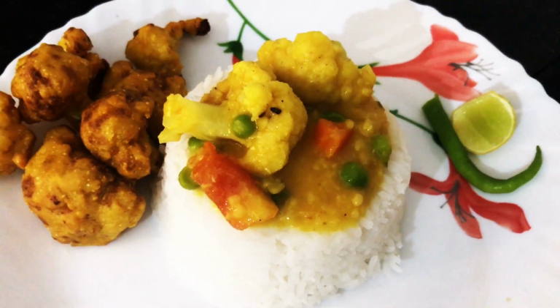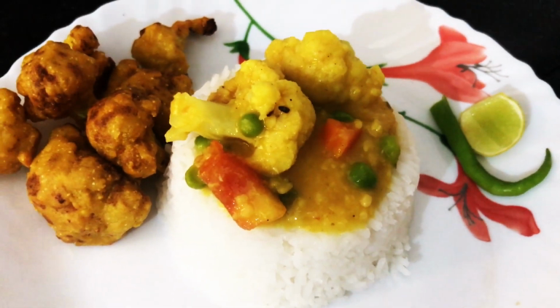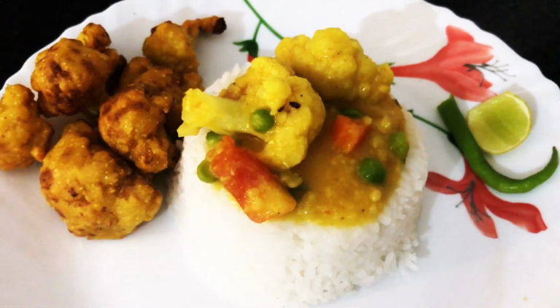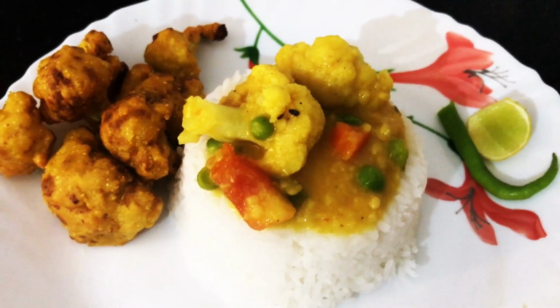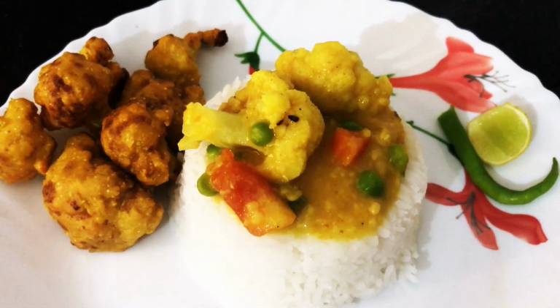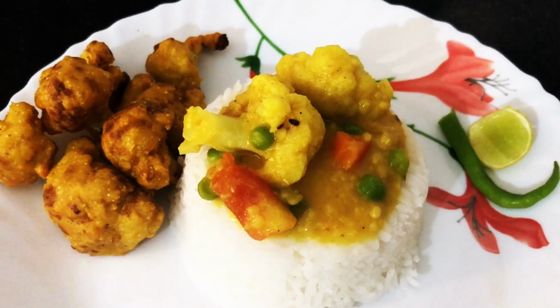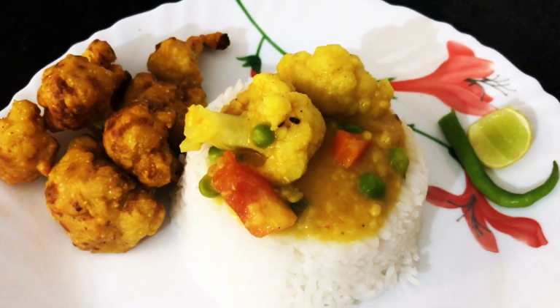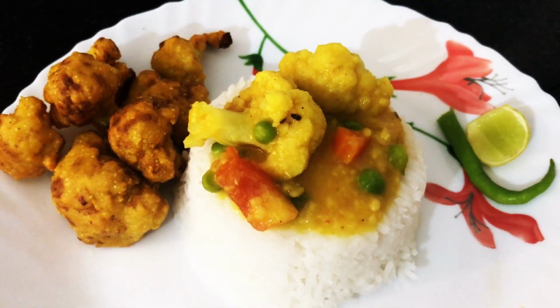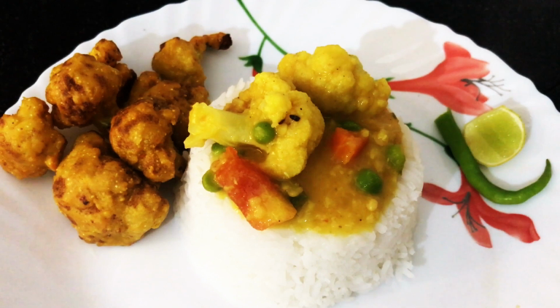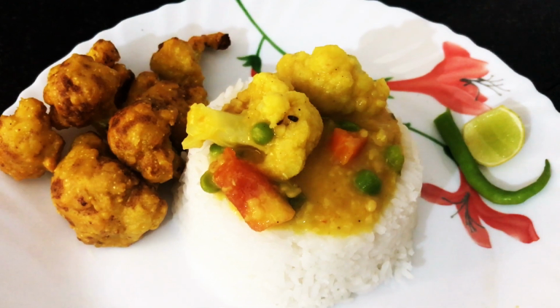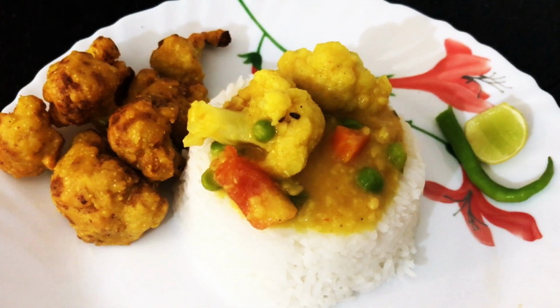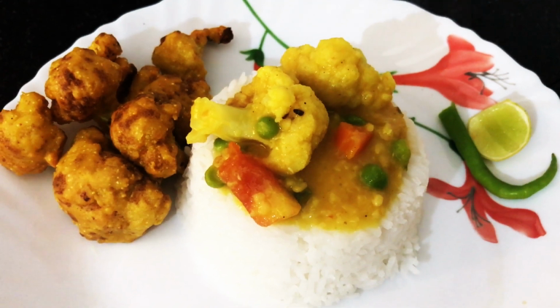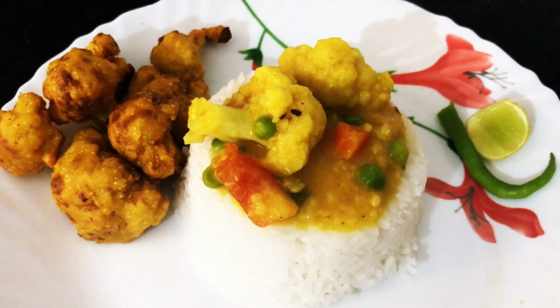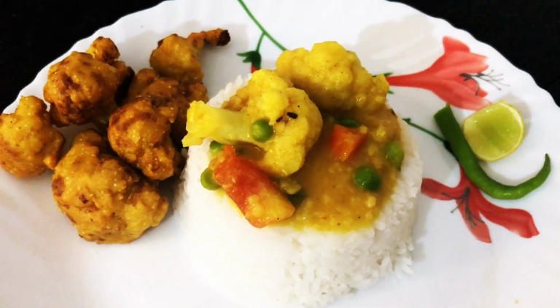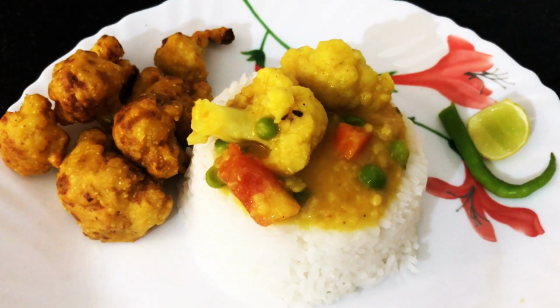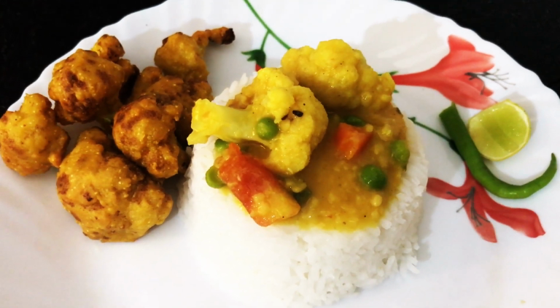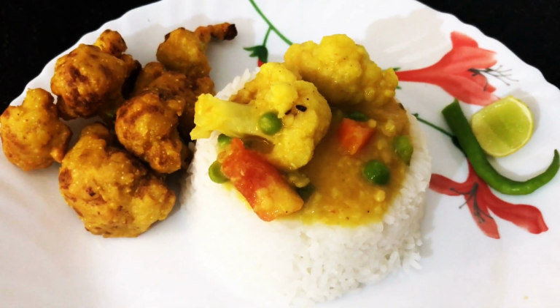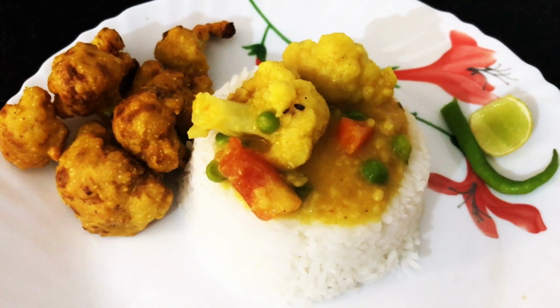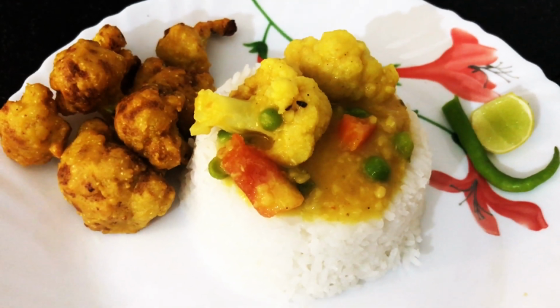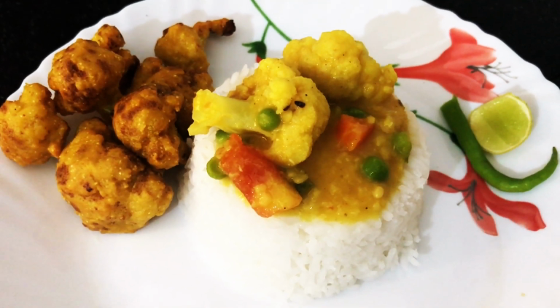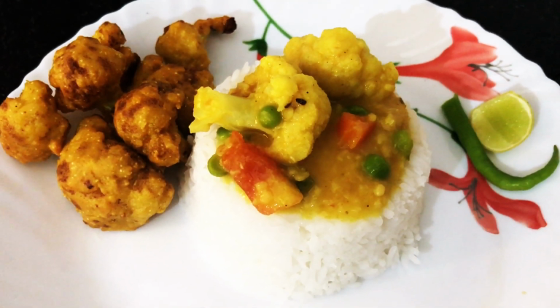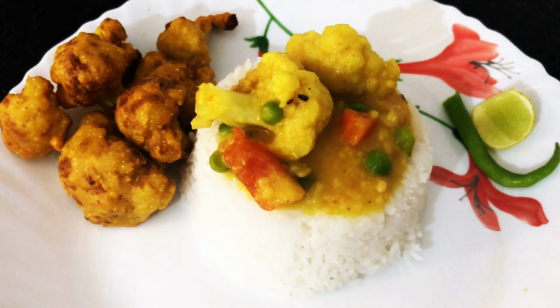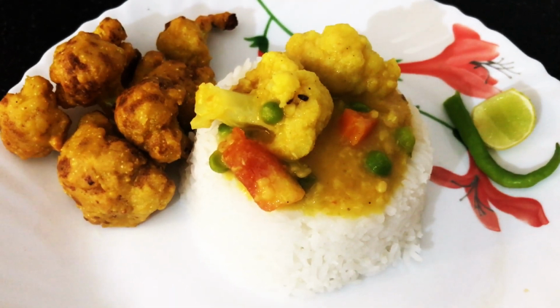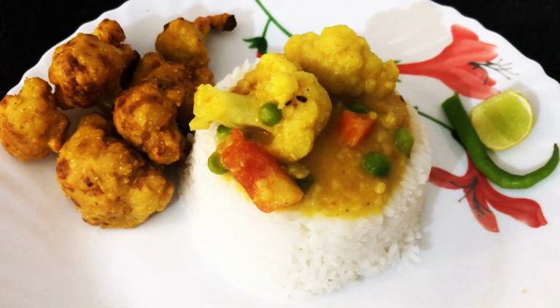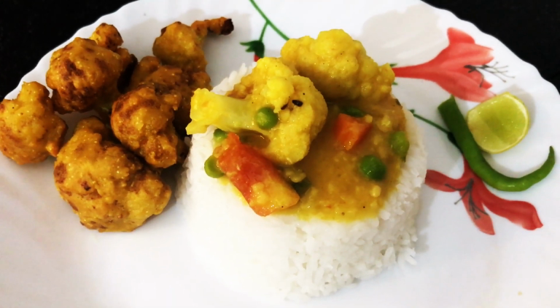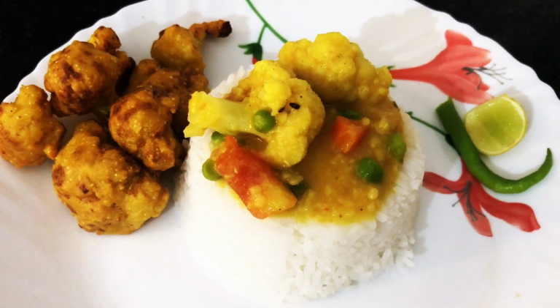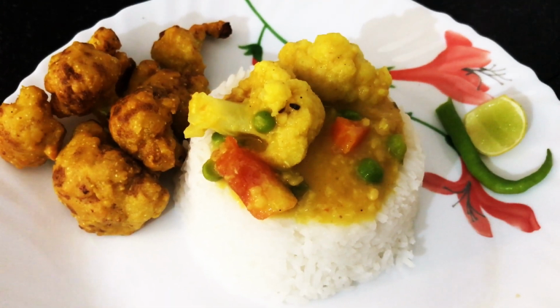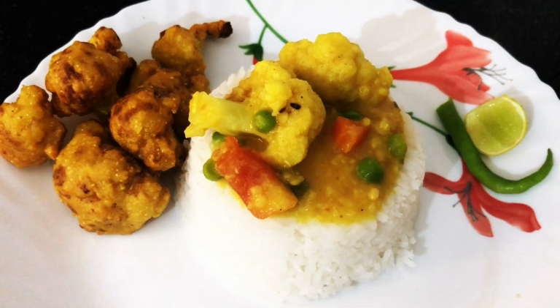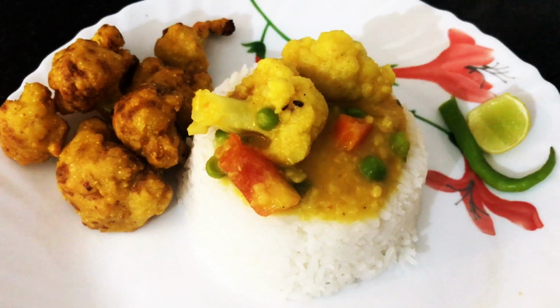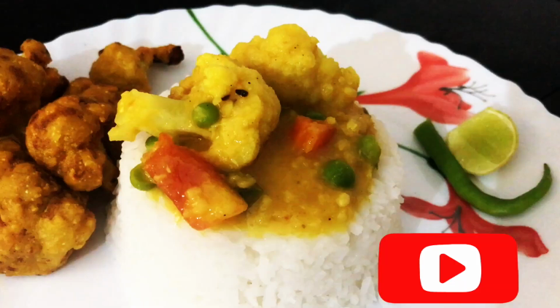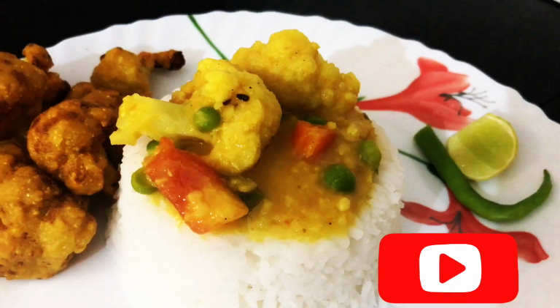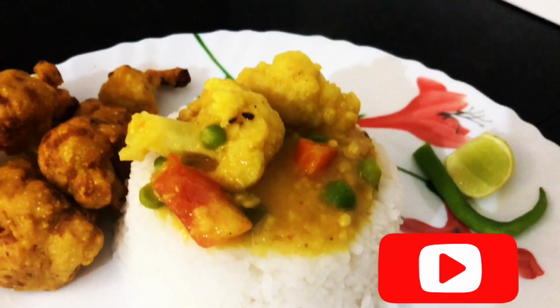Bhaja mug dal is a Bengali delicacy. In this recipe the split mug dal is dry roasted, then cooked and tempered with spices.